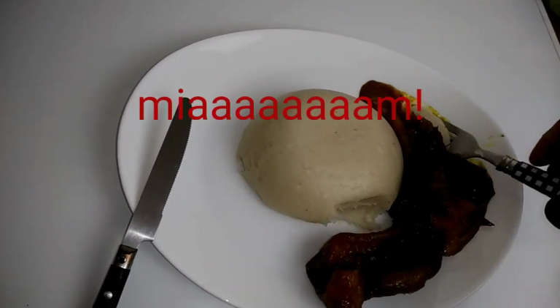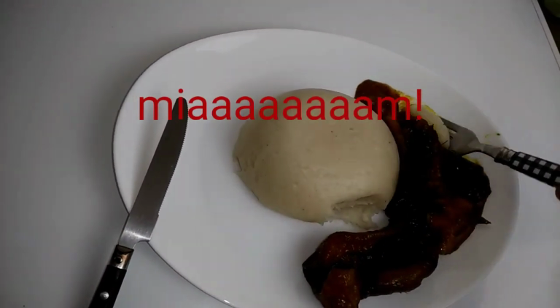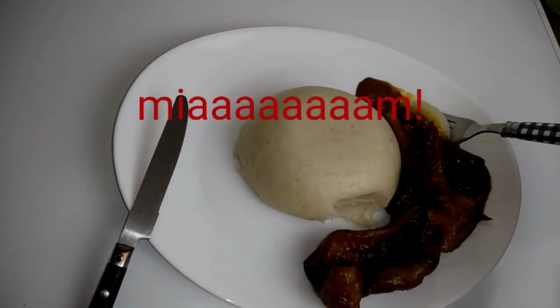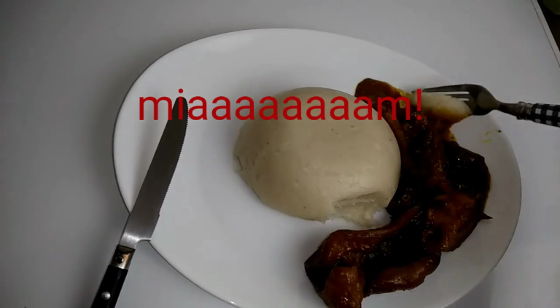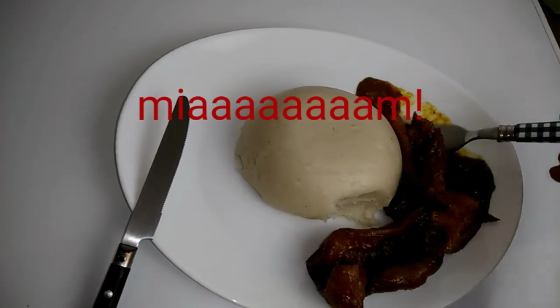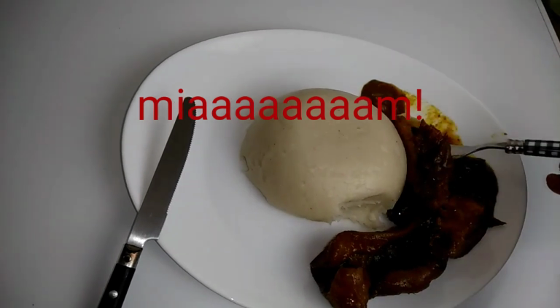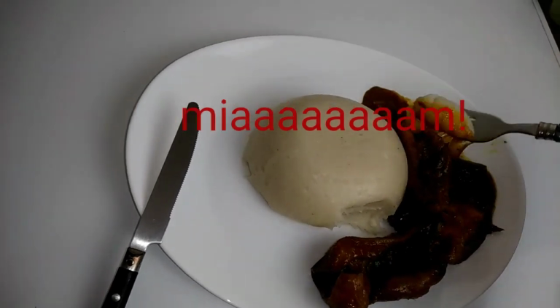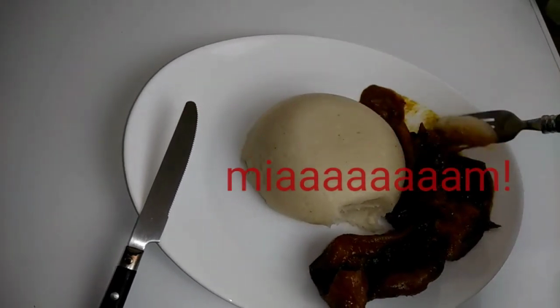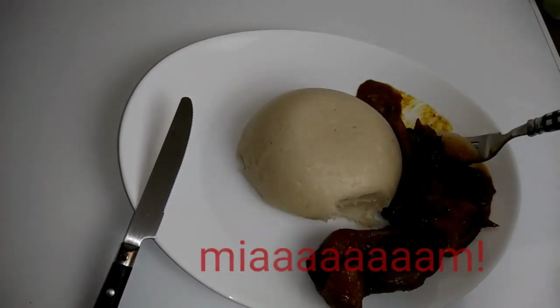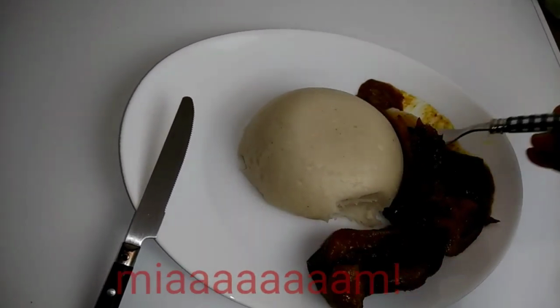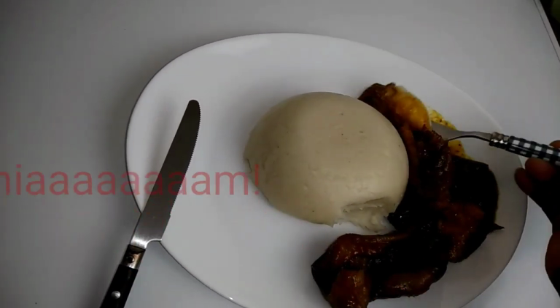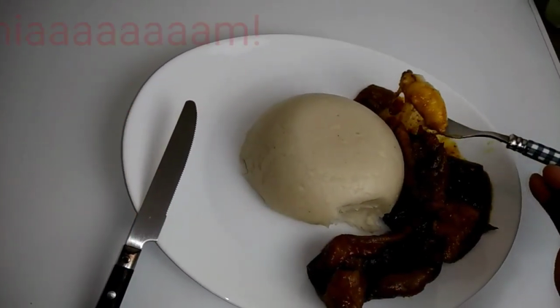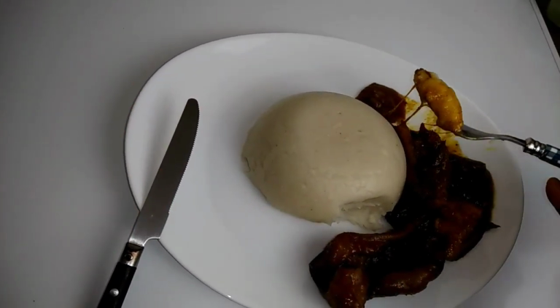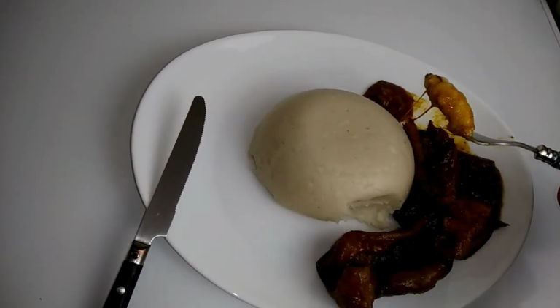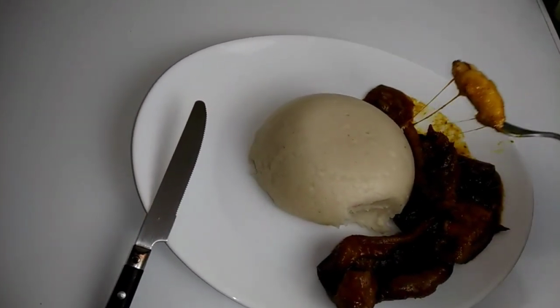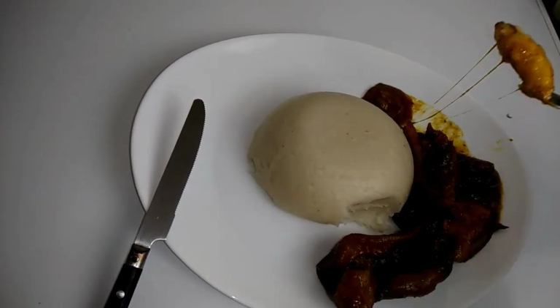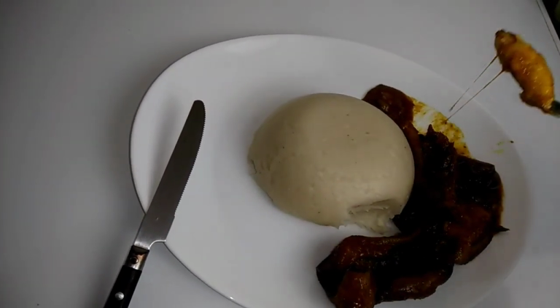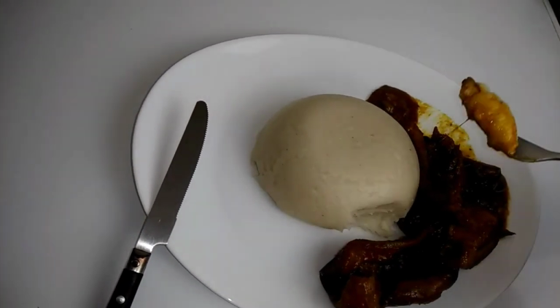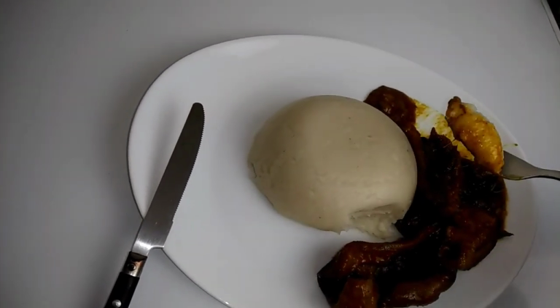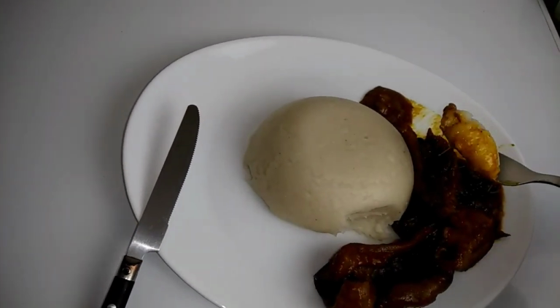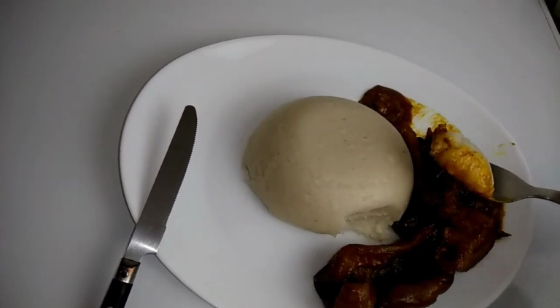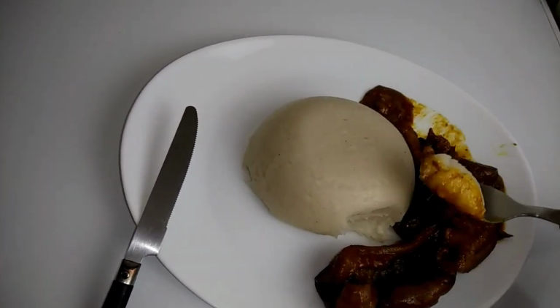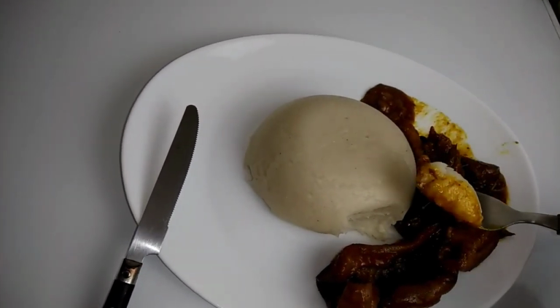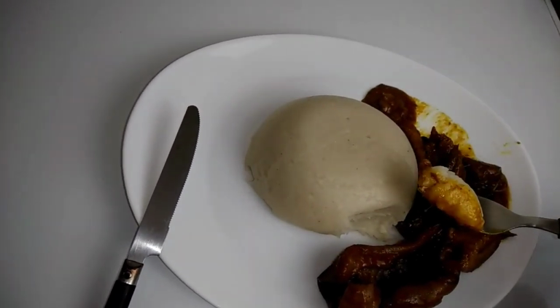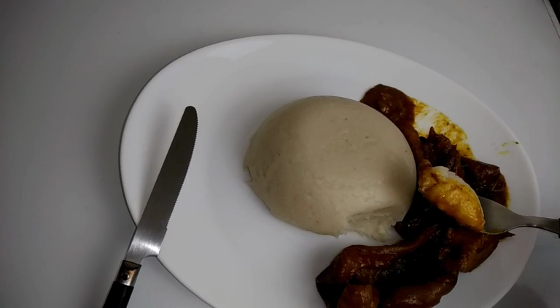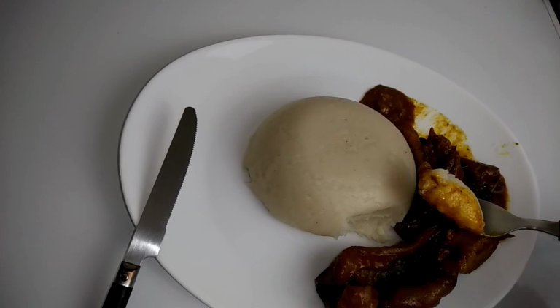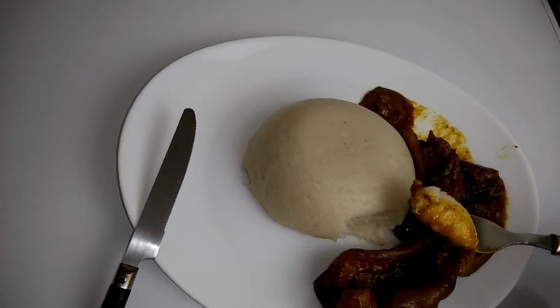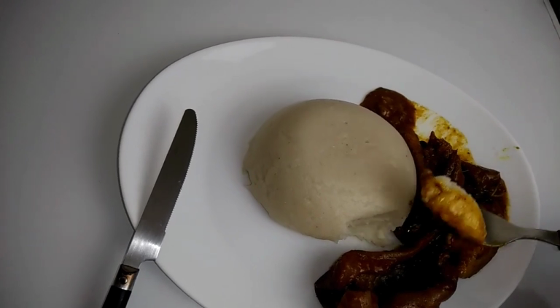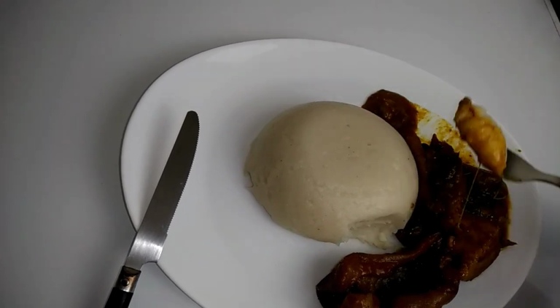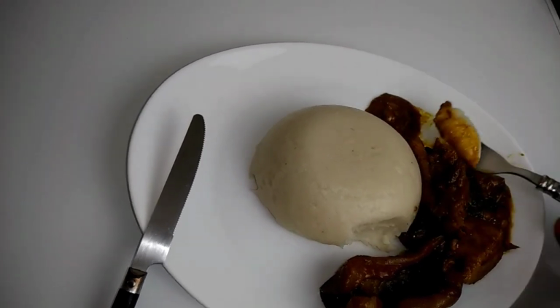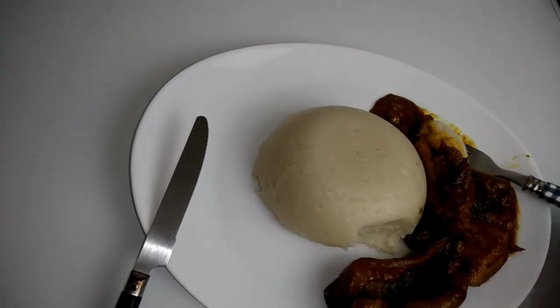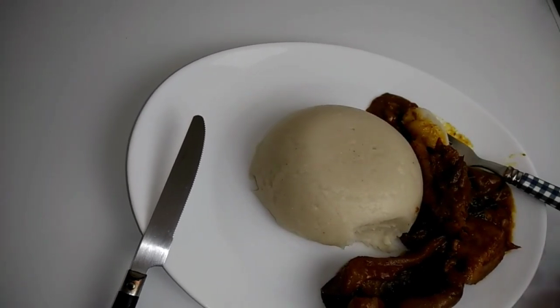Voilà, le Agbeli est prêt. Il ne vous reste qu'à le déguster avec la sauce que vous aimez. Et je vous dis bon appétit !